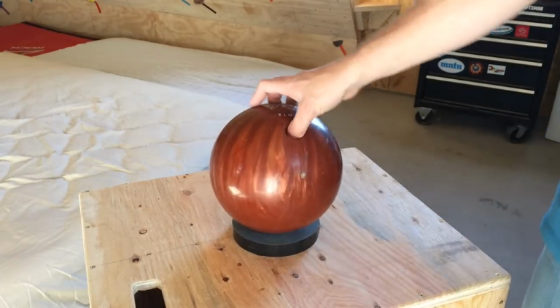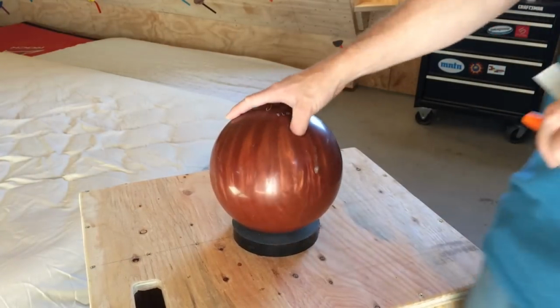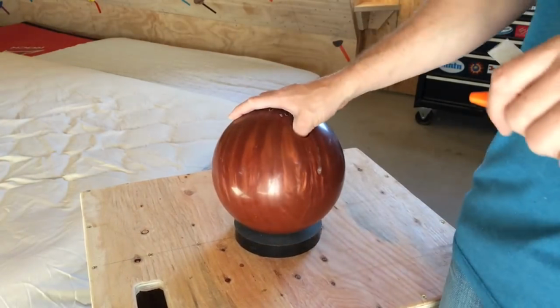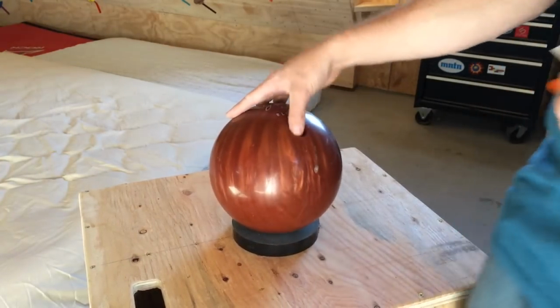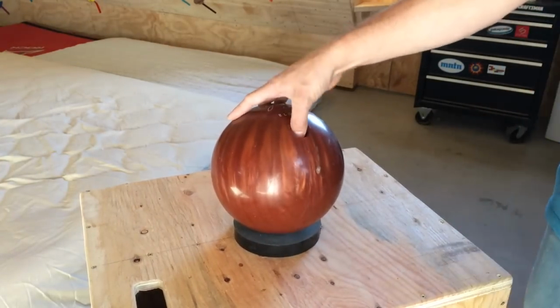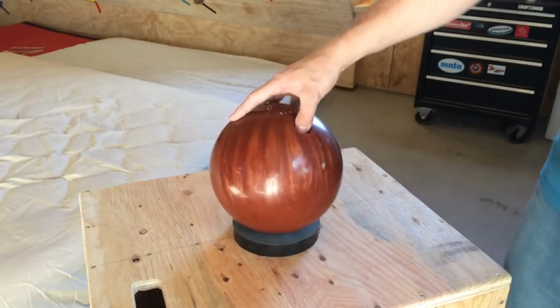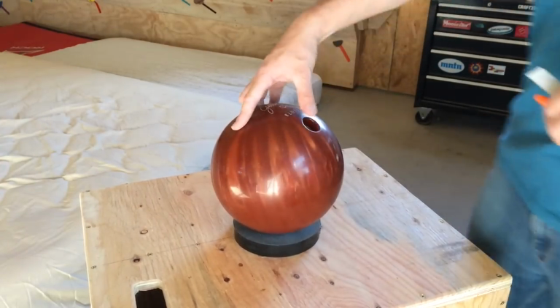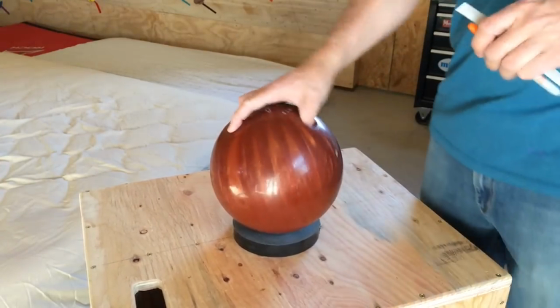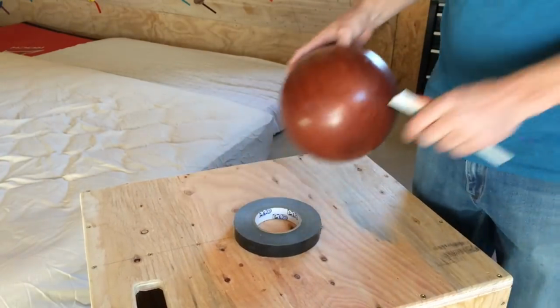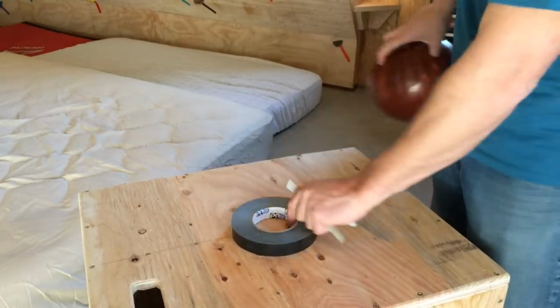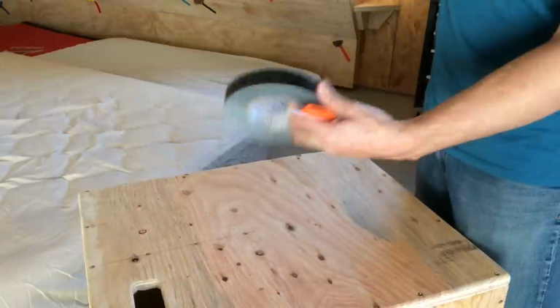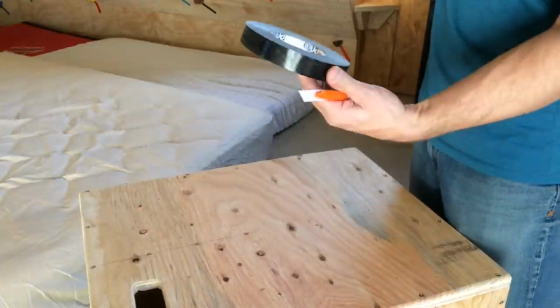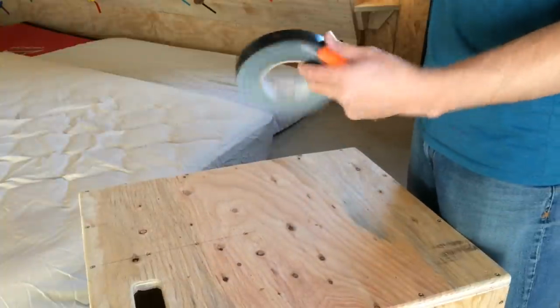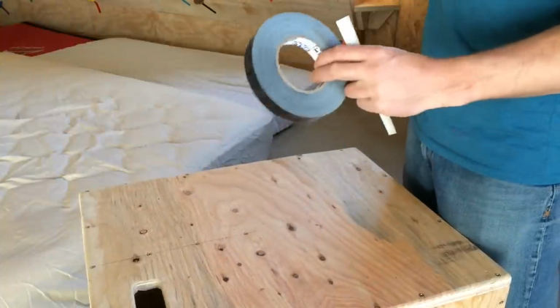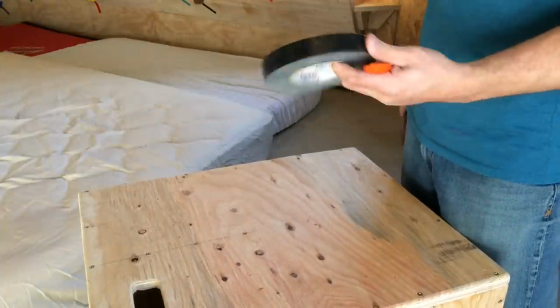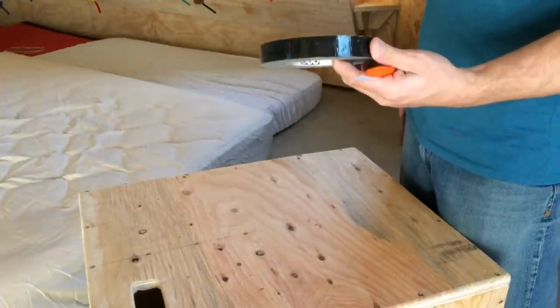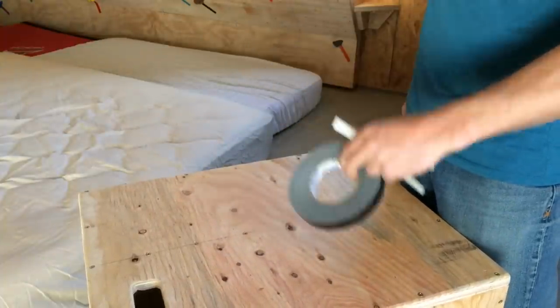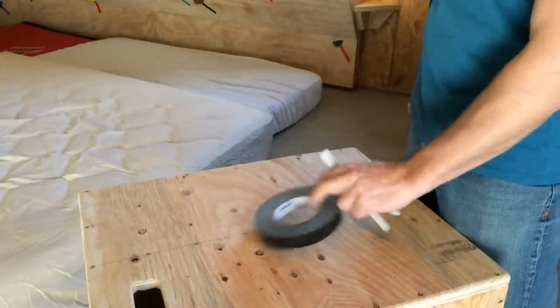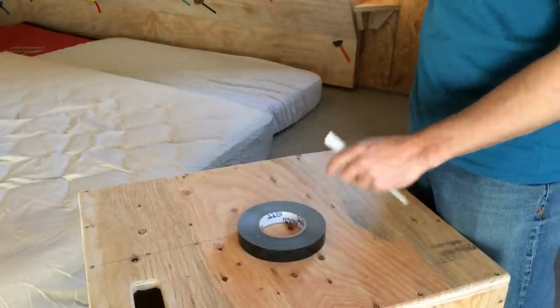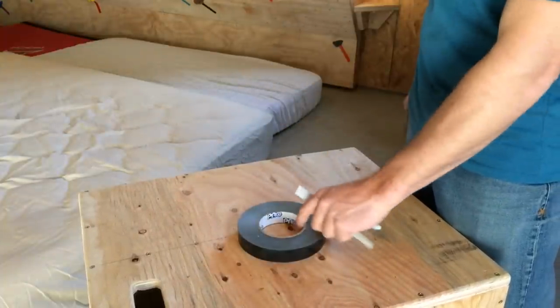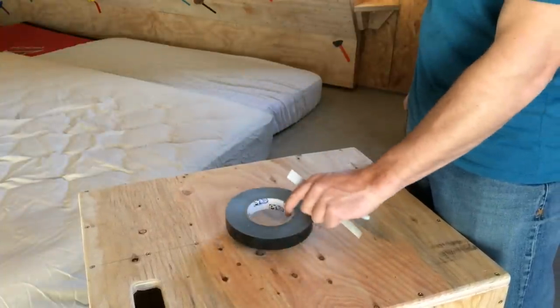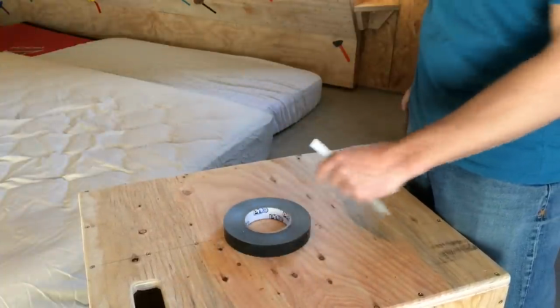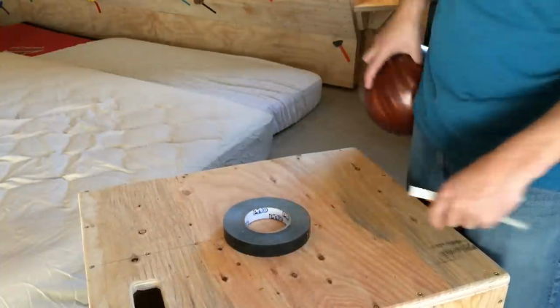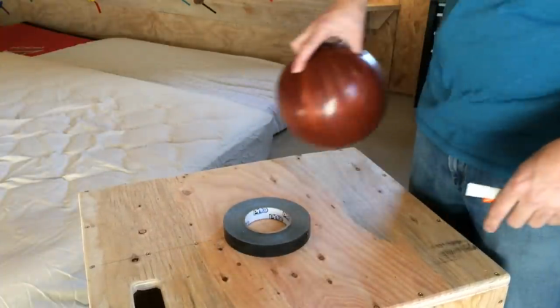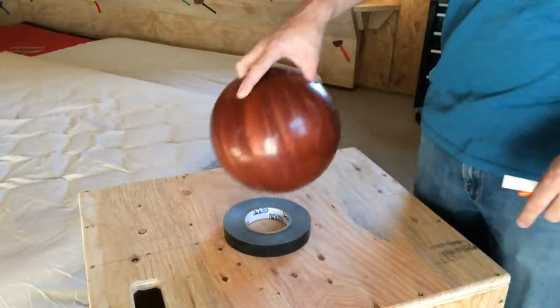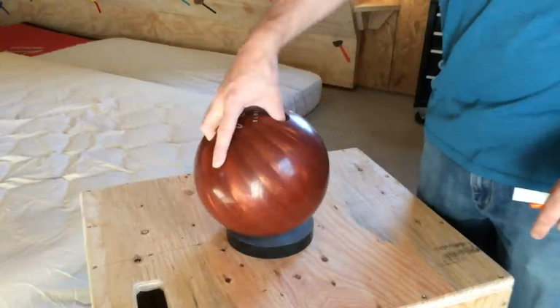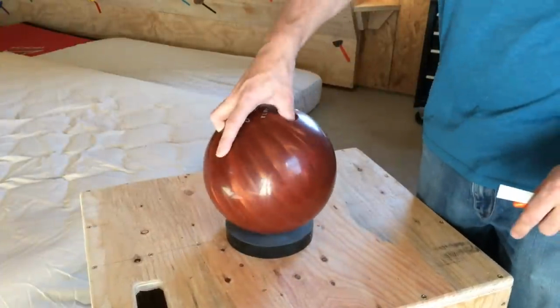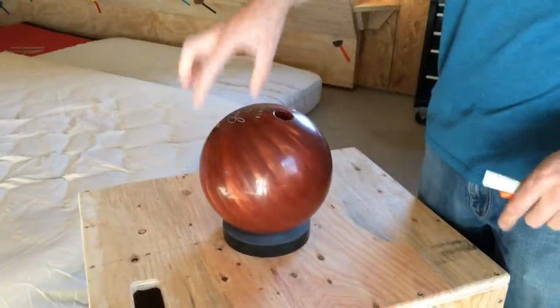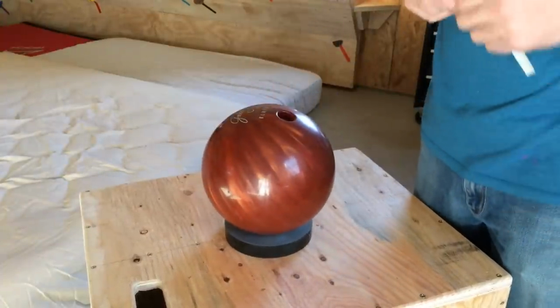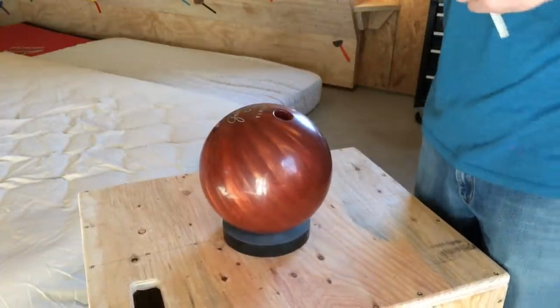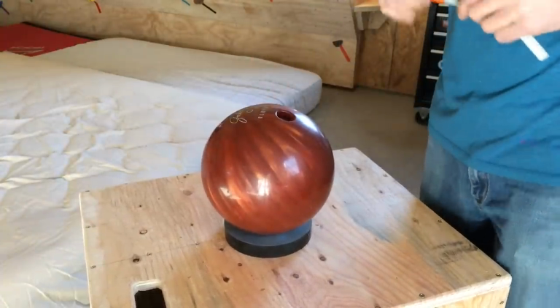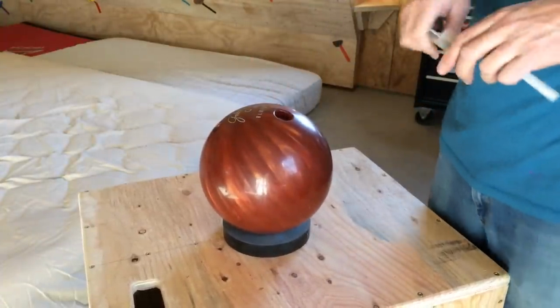The first thing I figured out was that if you just get some of your route marking tape, which you already probably have, set it down — it makes a nice place for the bowling ball to sit.